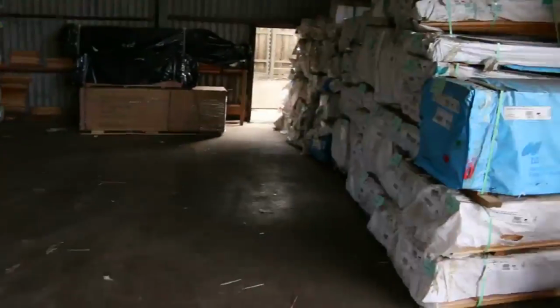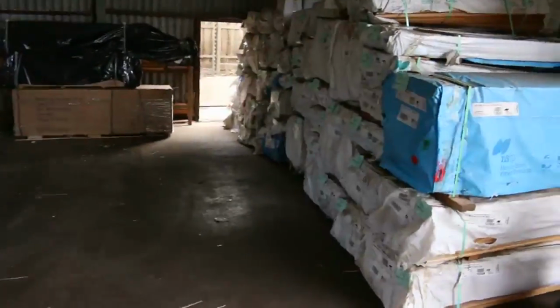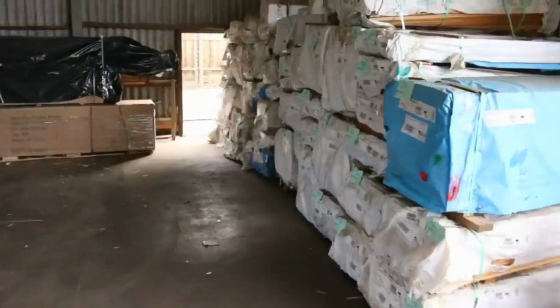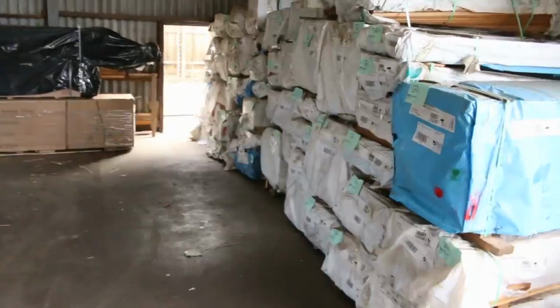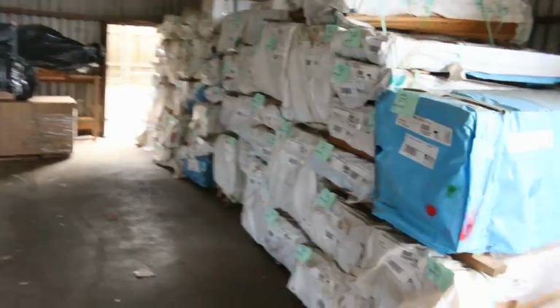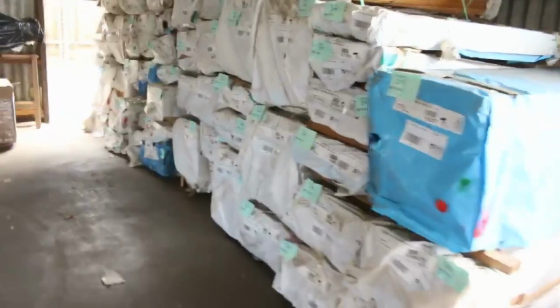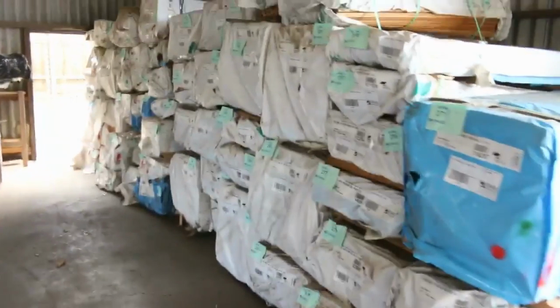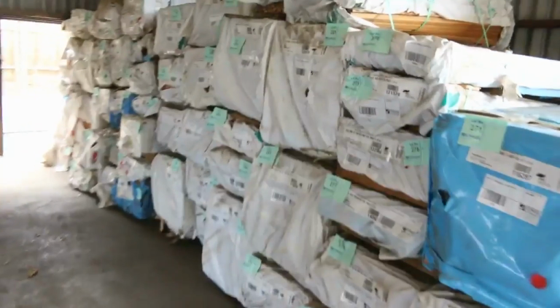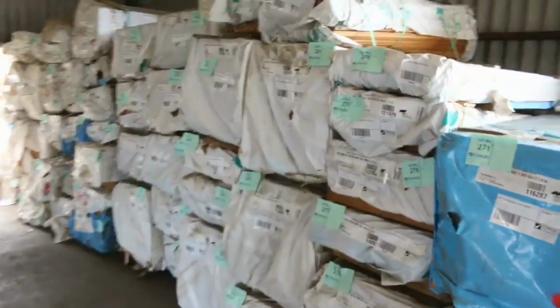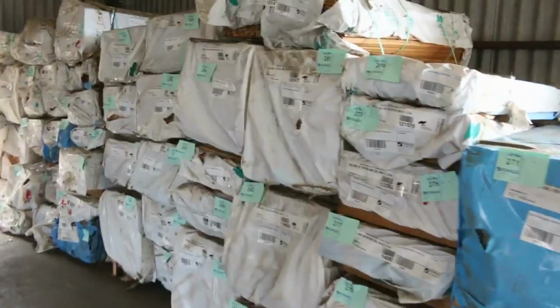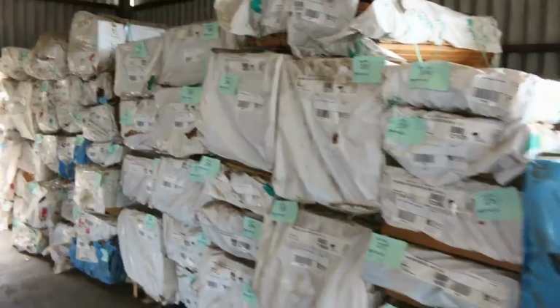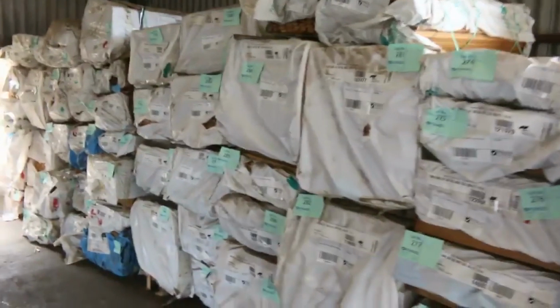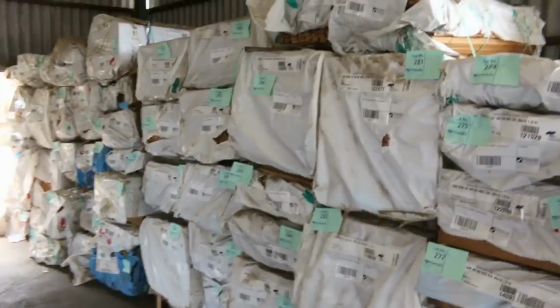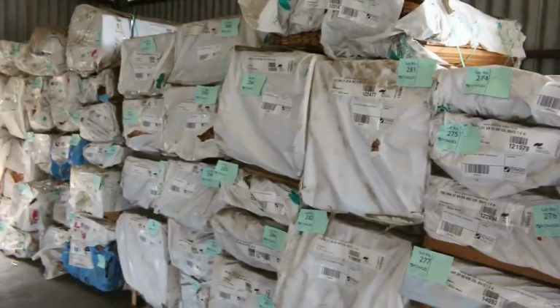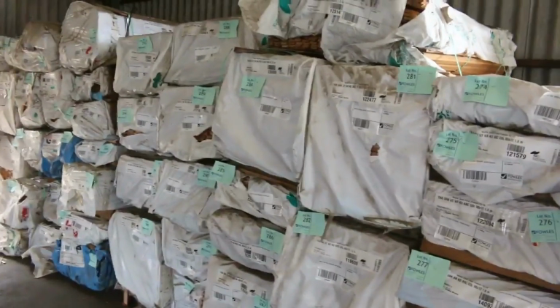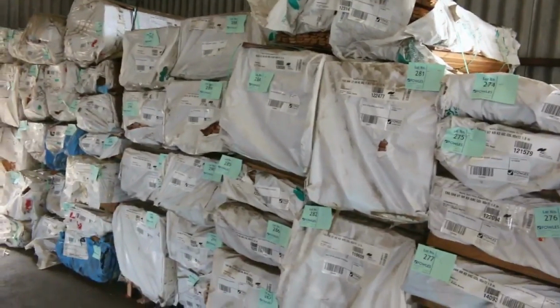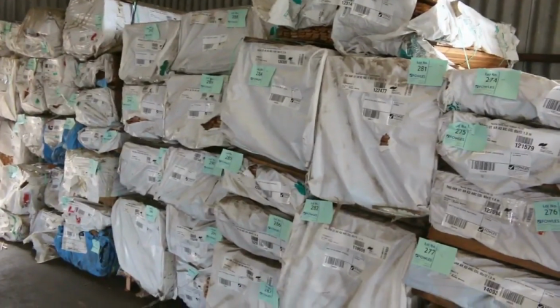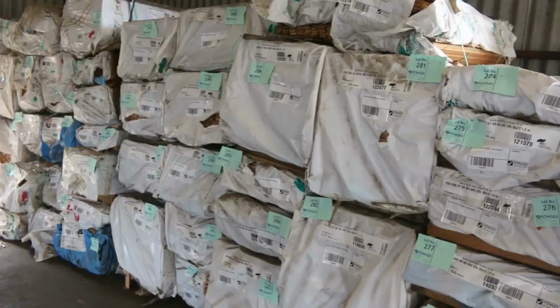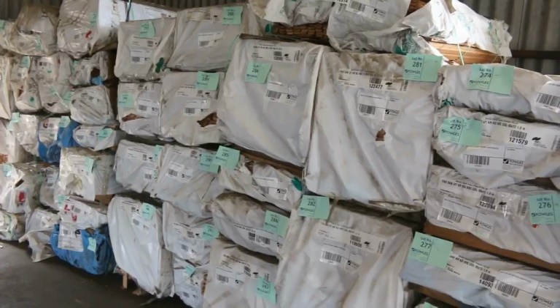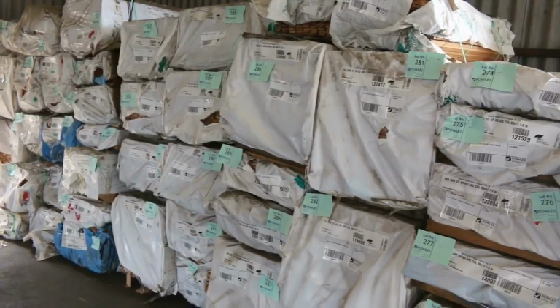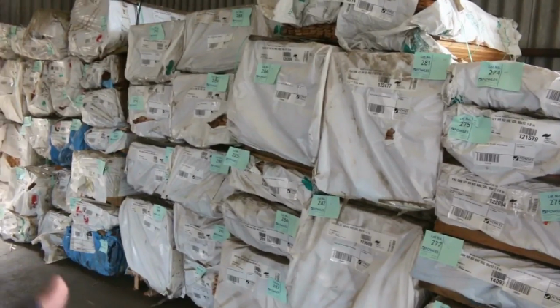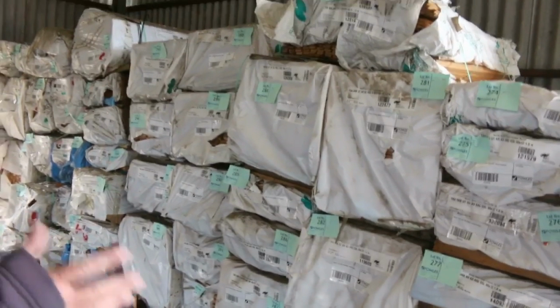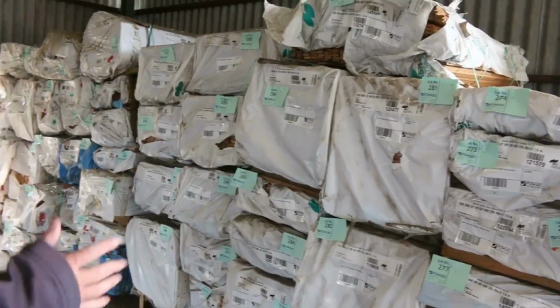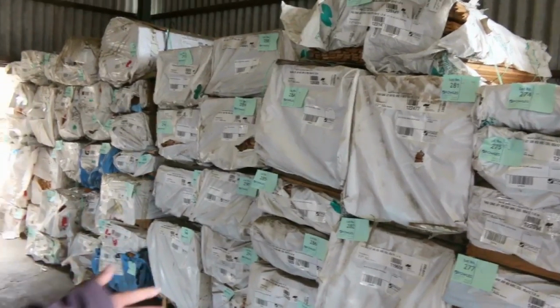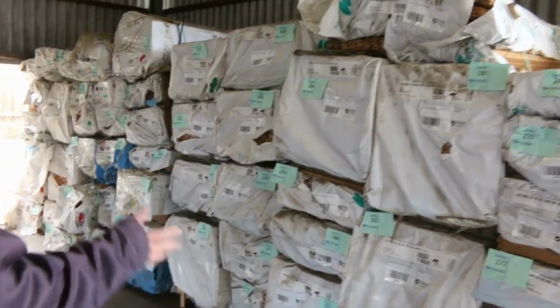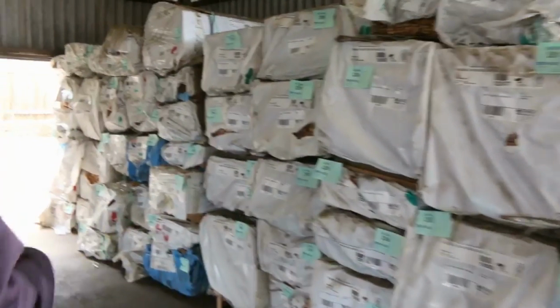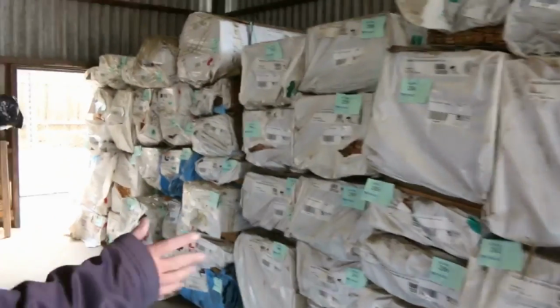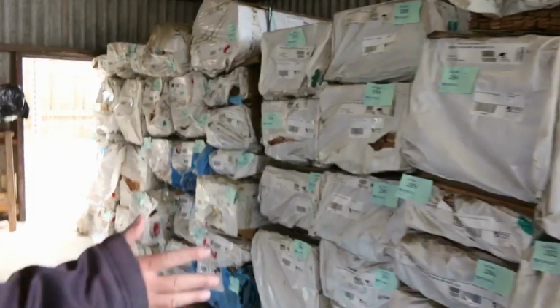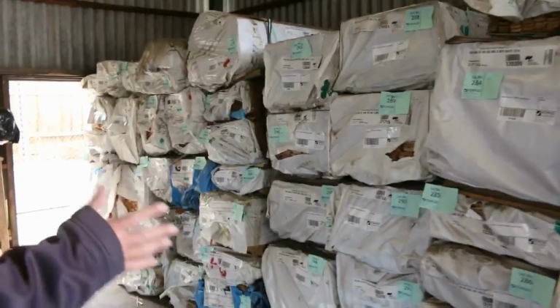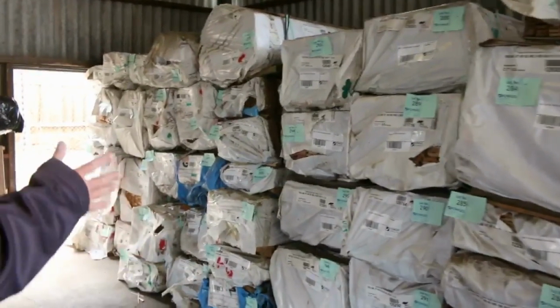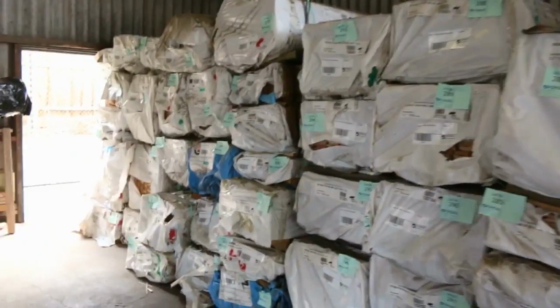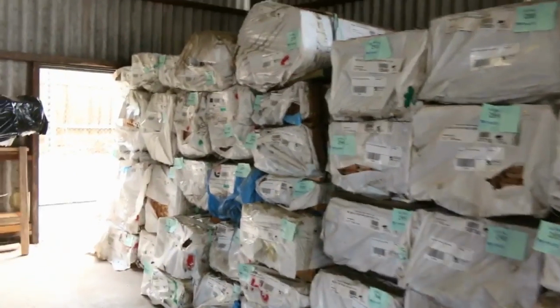Big heap of Tassie Oak mouldings over this side — a lot of architraves, sort of short lengths up to around about 1.8 metre. So a whole range of different sizes and profiles in your architraves along there.